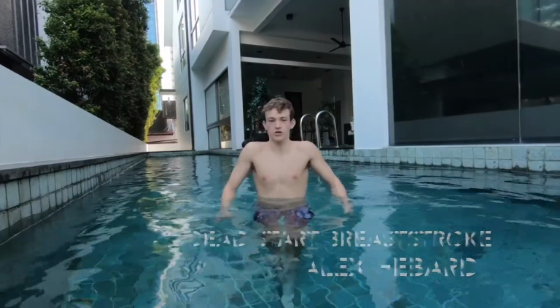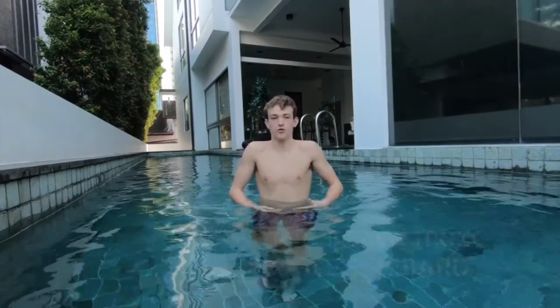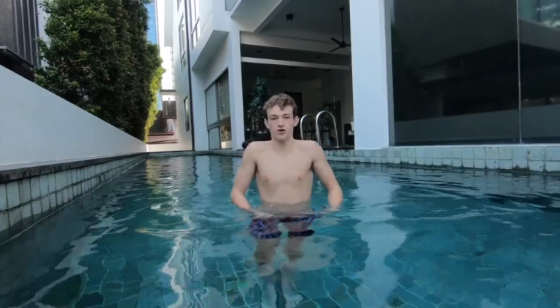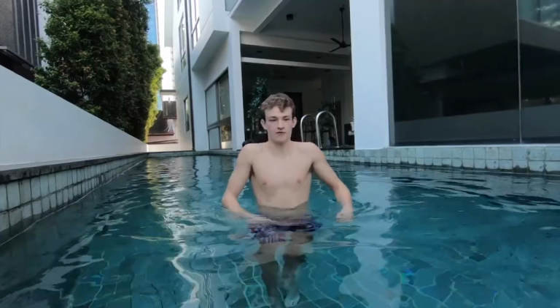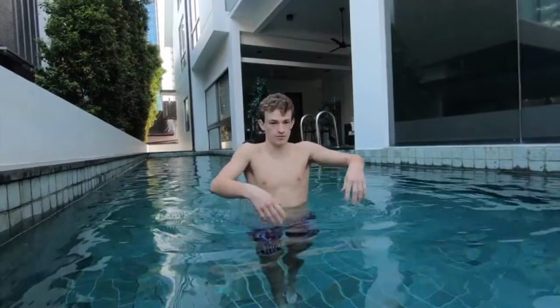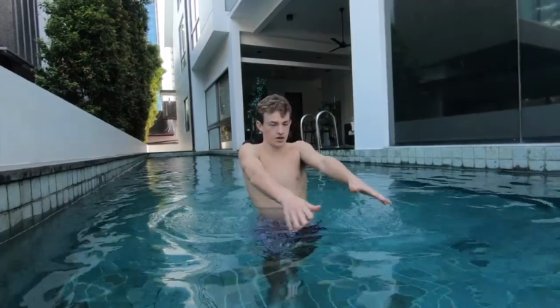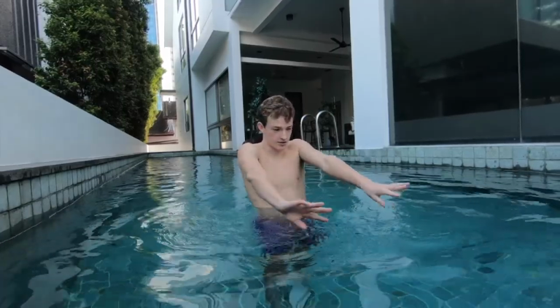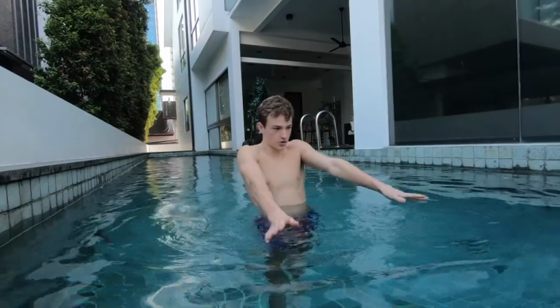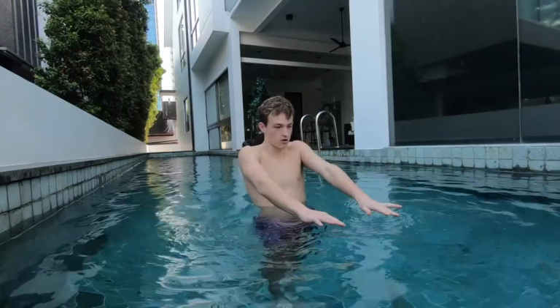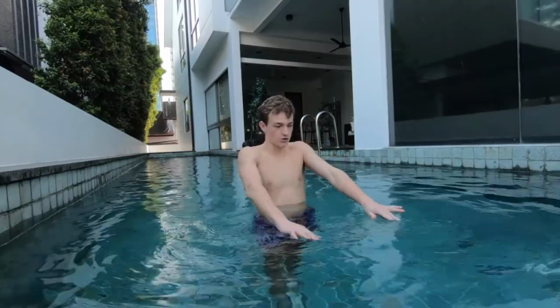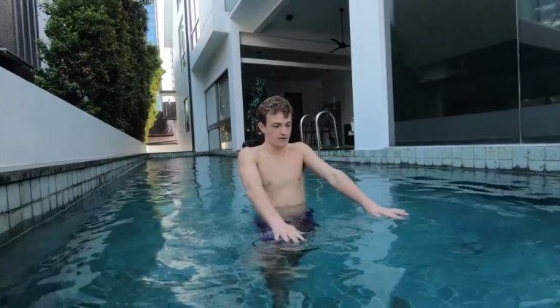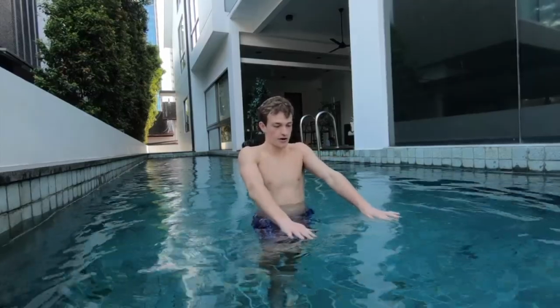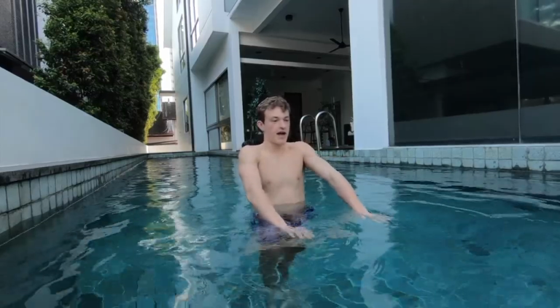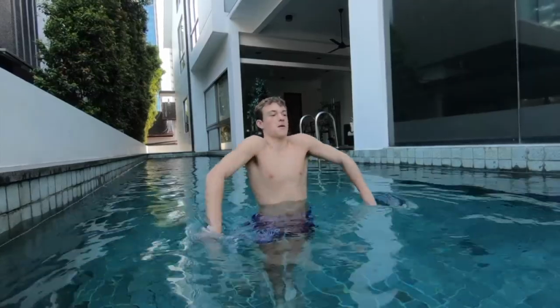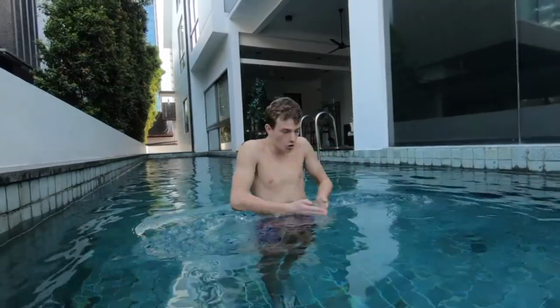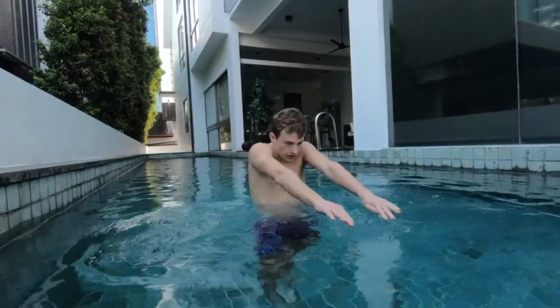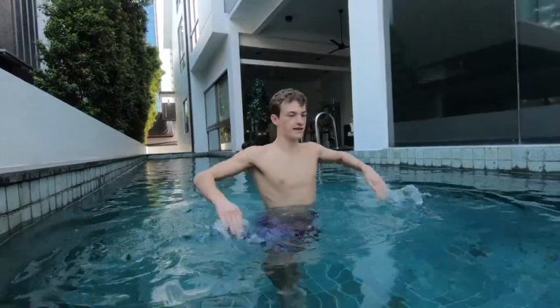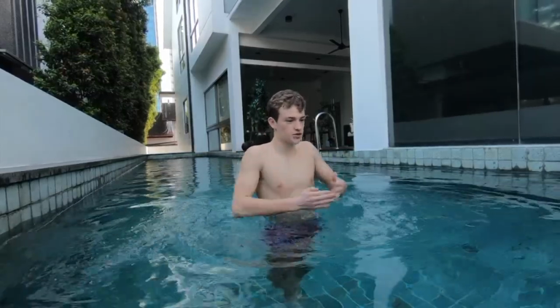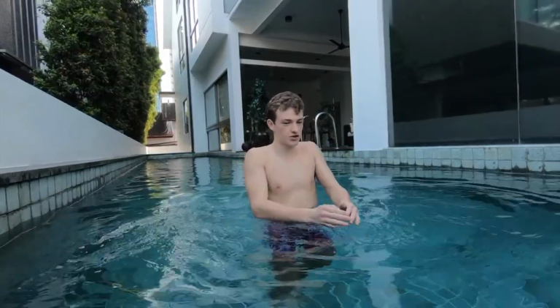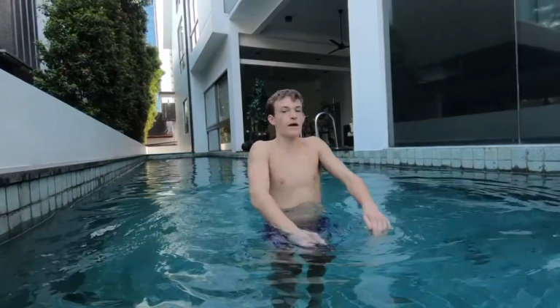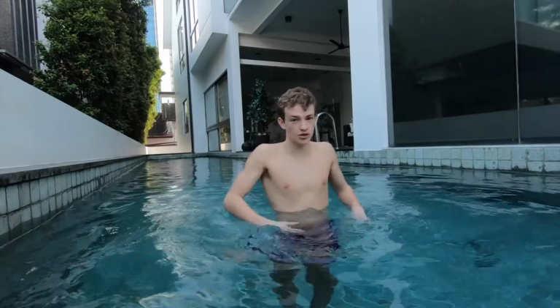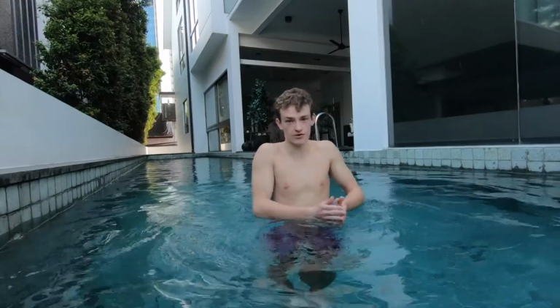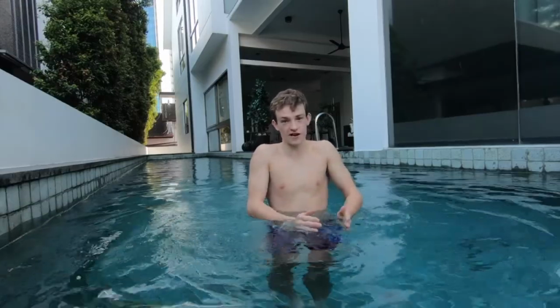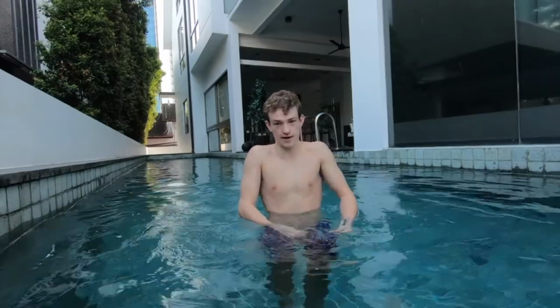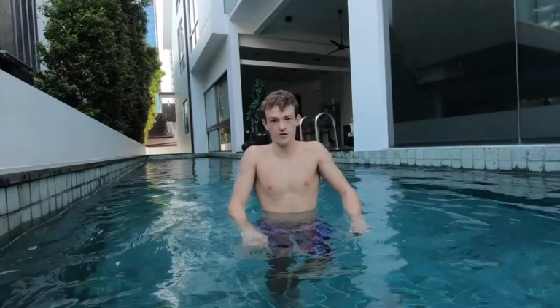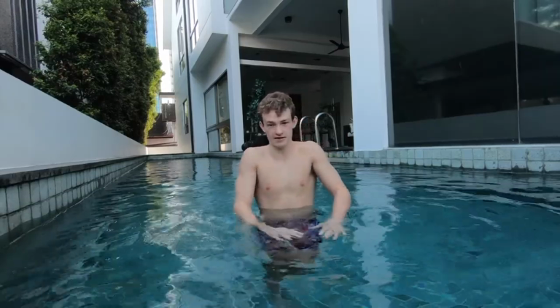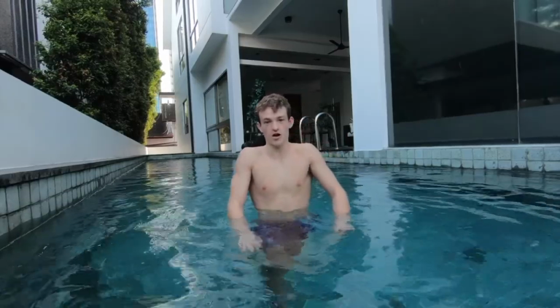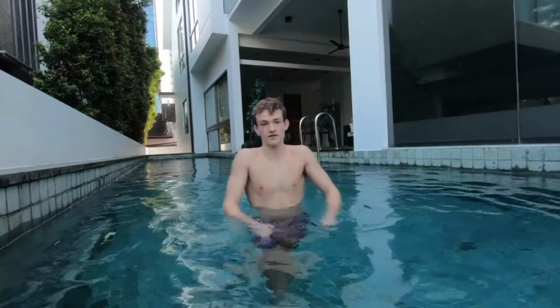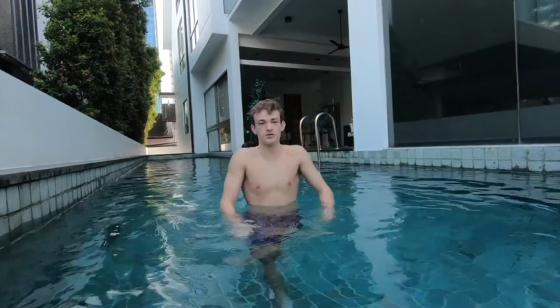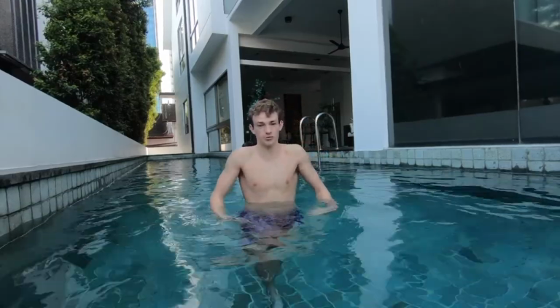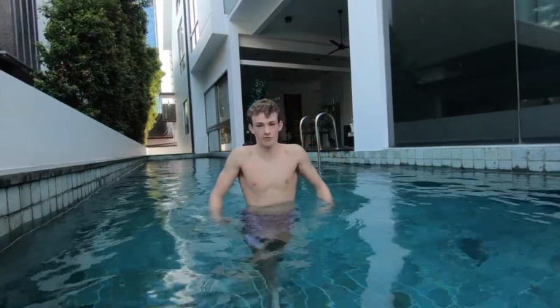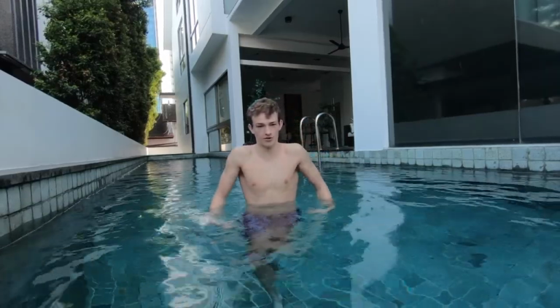You want to start in a floating position and scull so you're completely floating, then pull and just swim breaststroke as fast as you can from a dead start. This helps your hip drive during breaststroke.